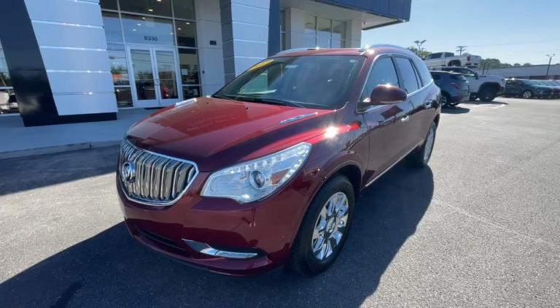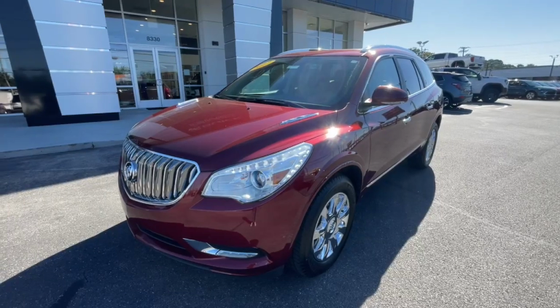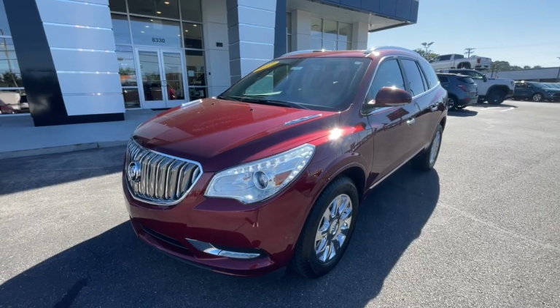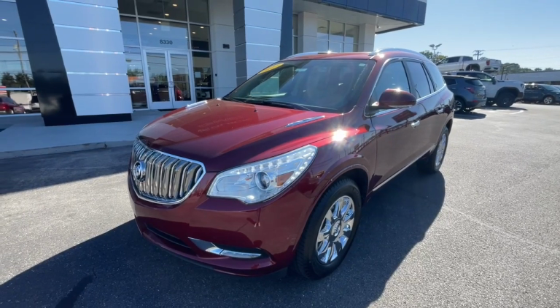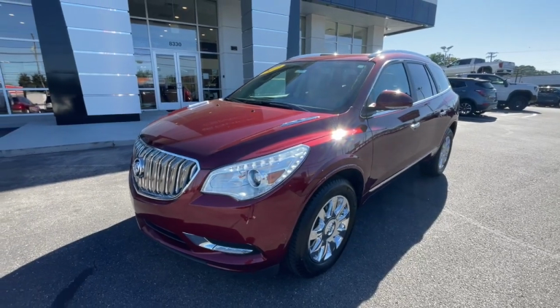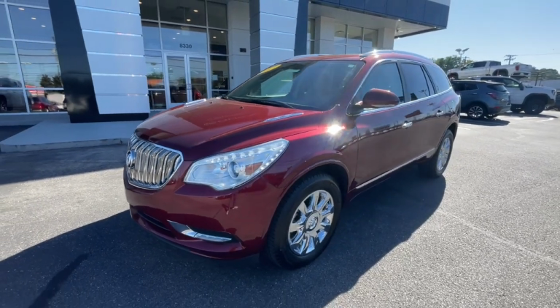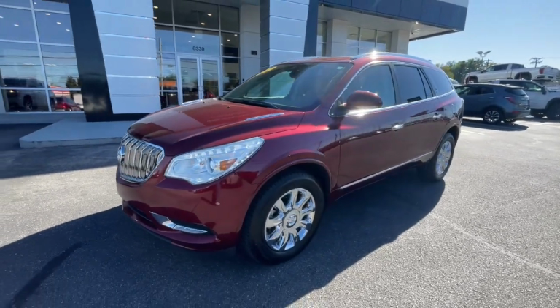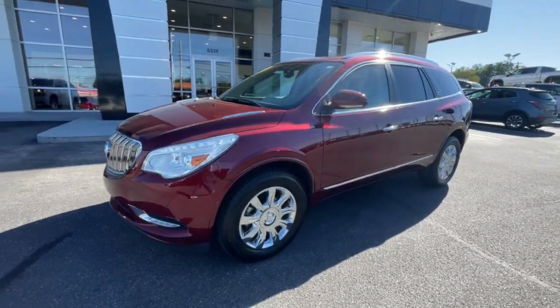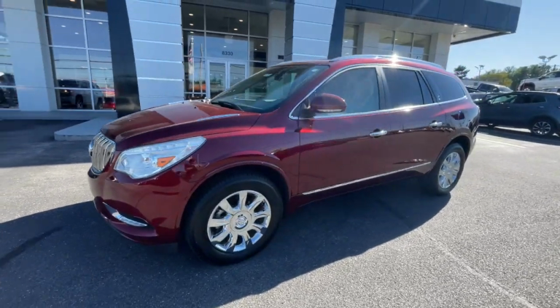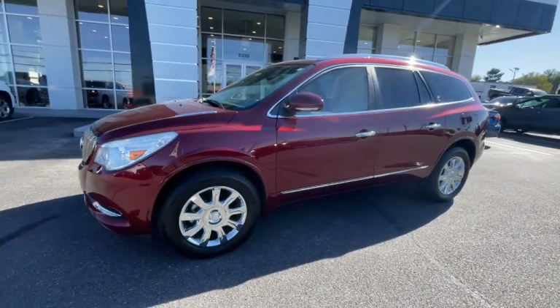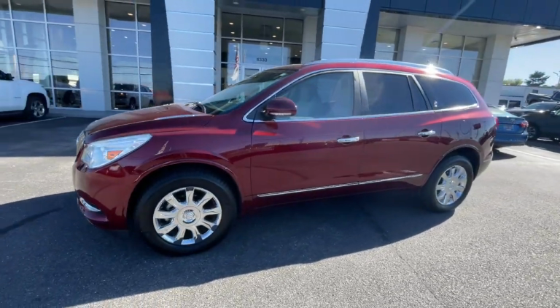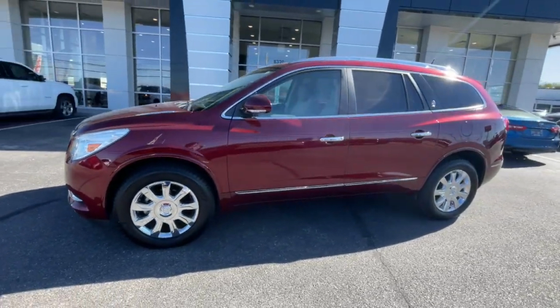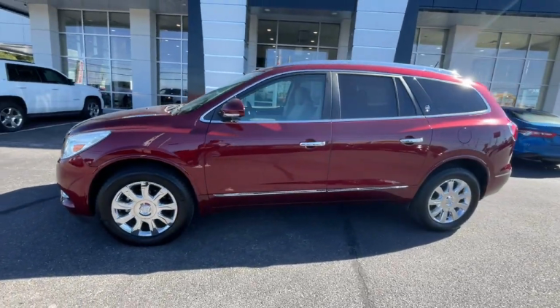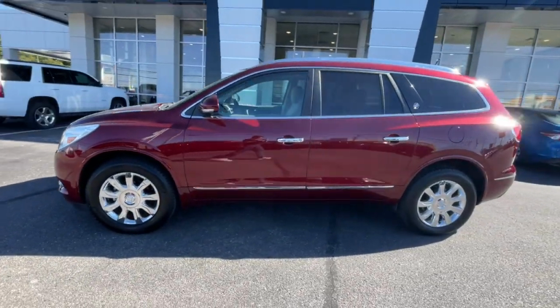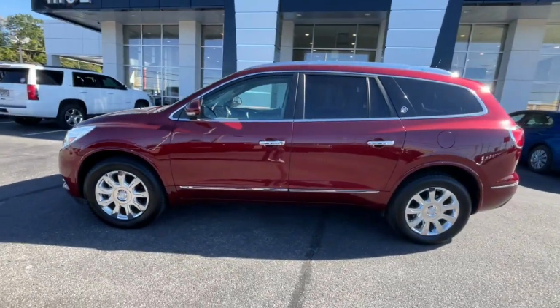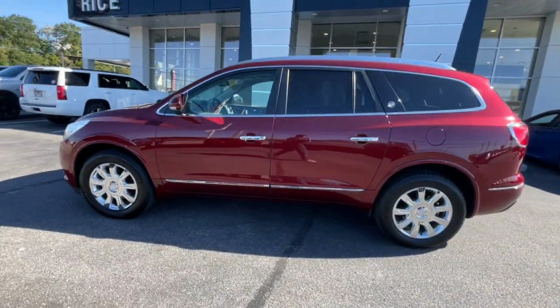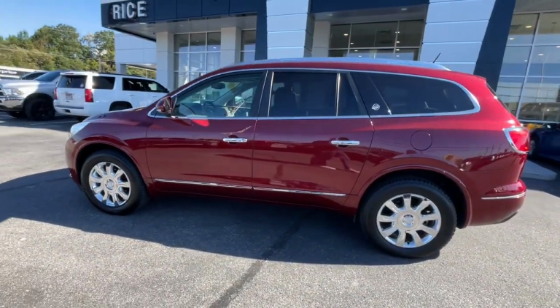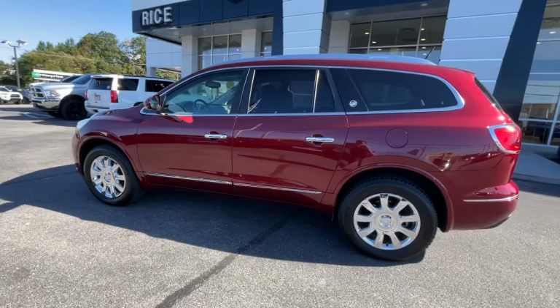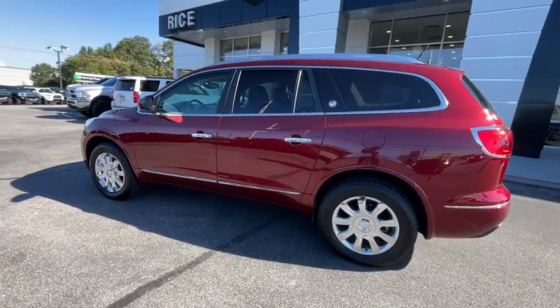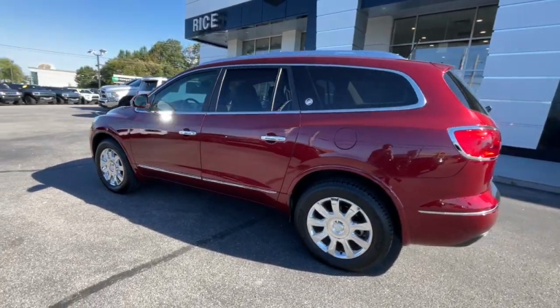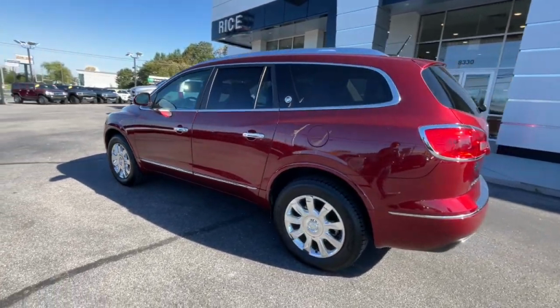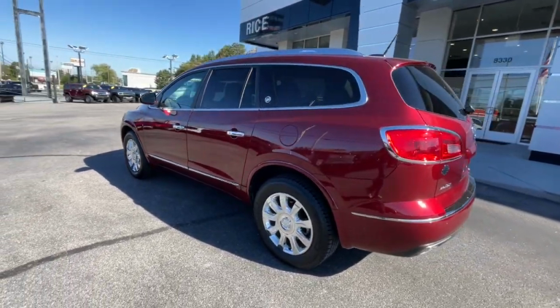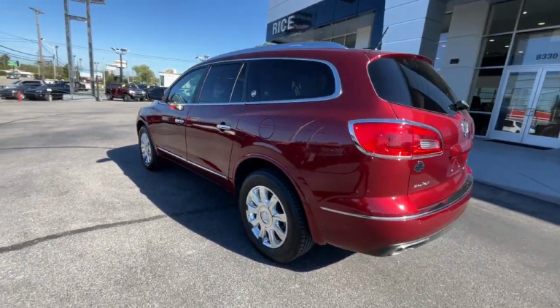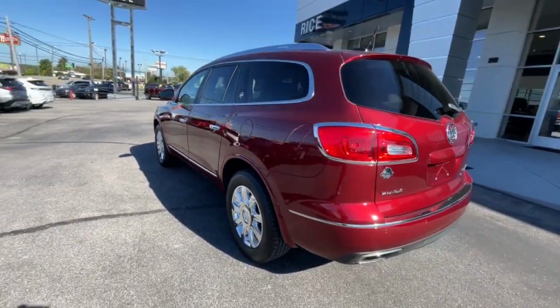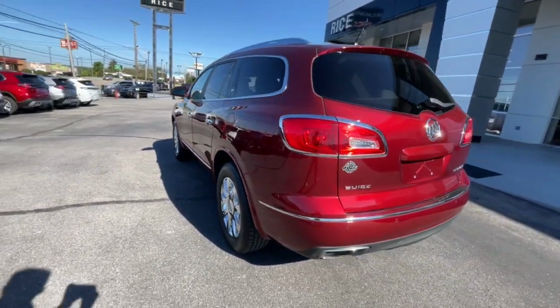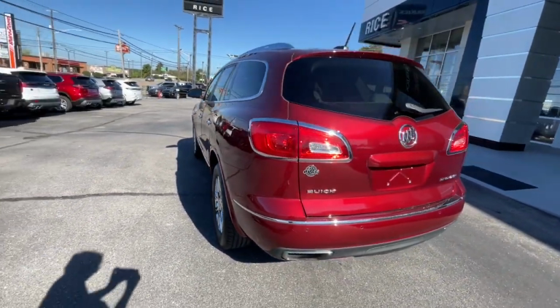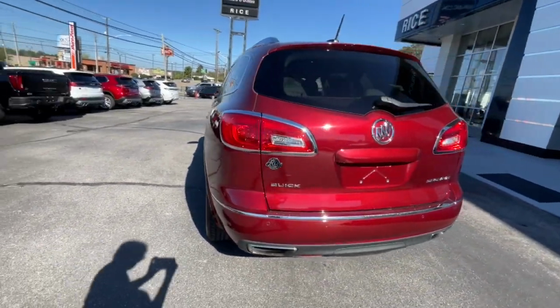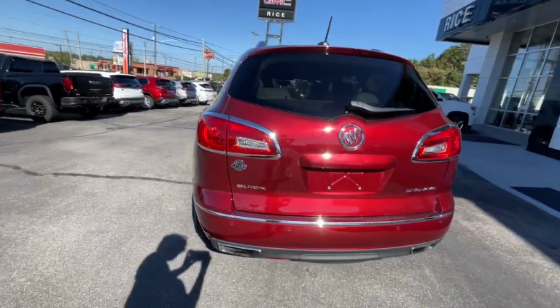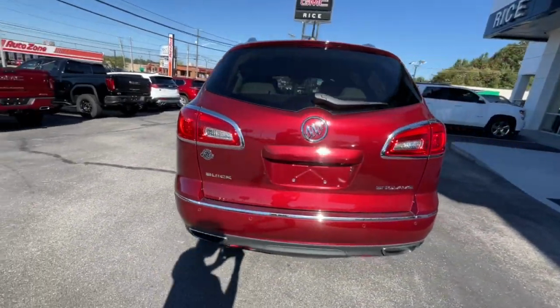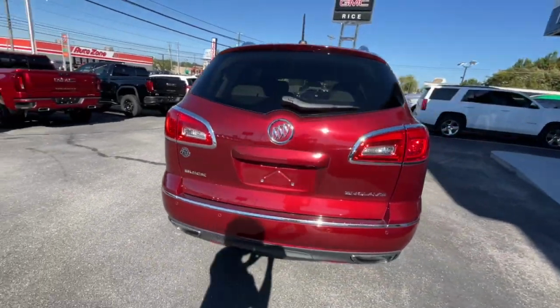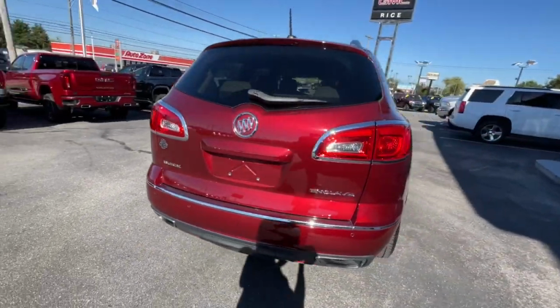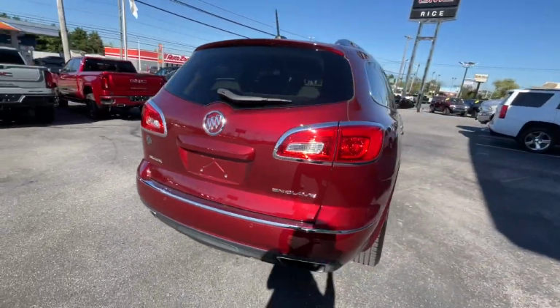Take a moment to check out the 2017 Buick Enclave. This vehicle is an outstanding buy with fewer than 100,000 miles on the odometer.